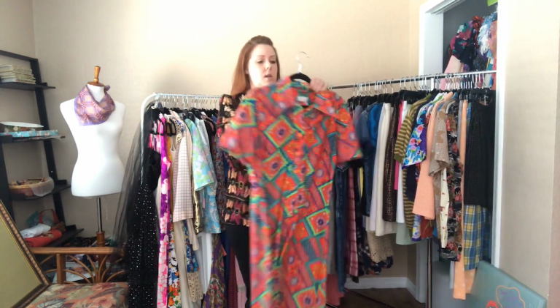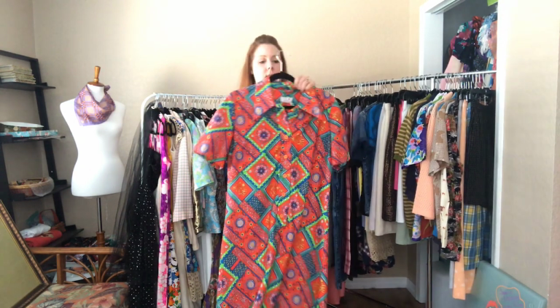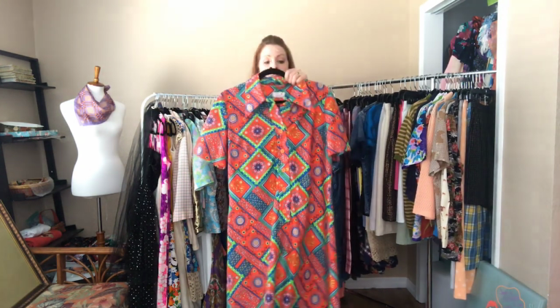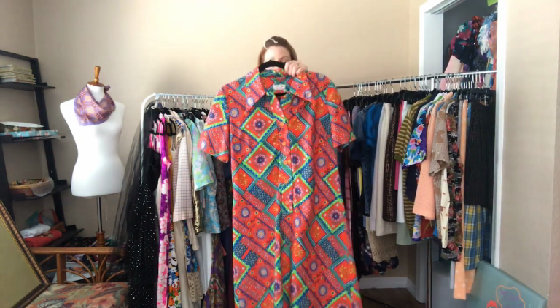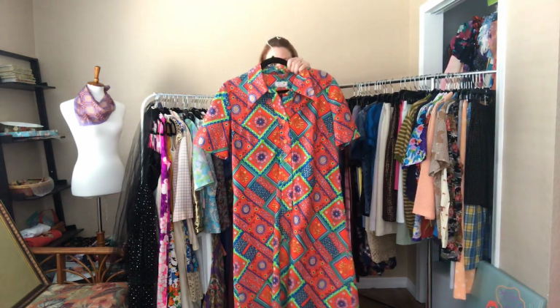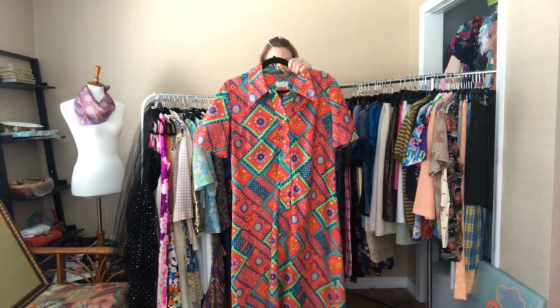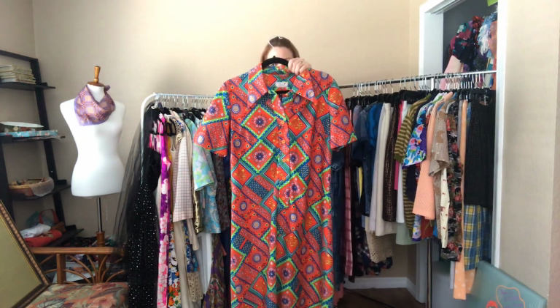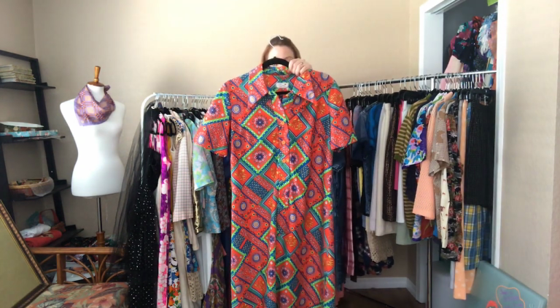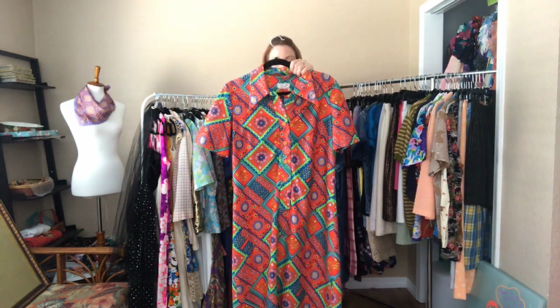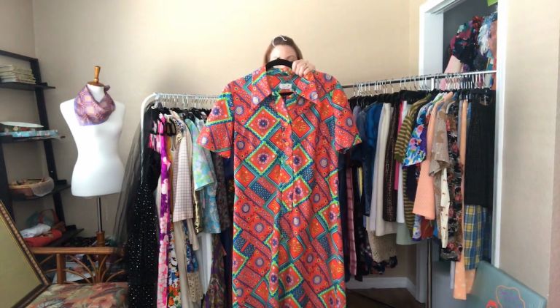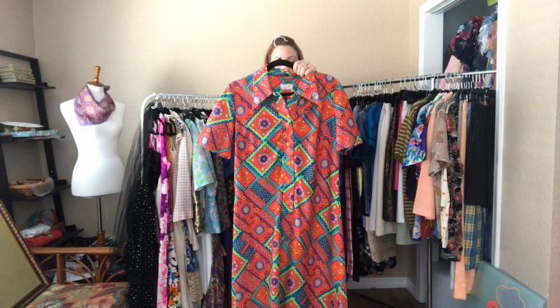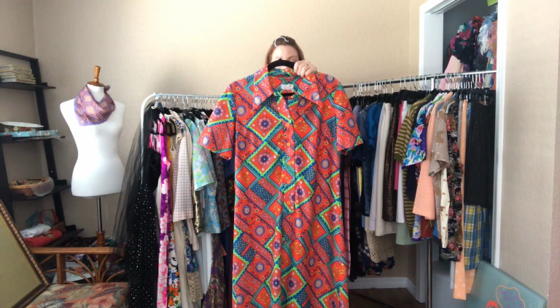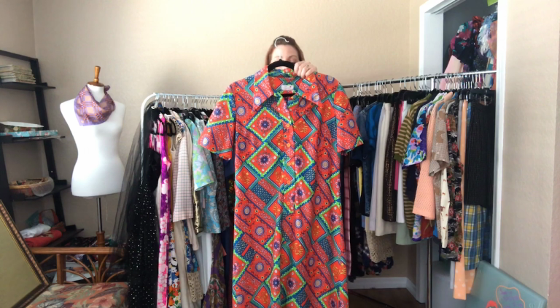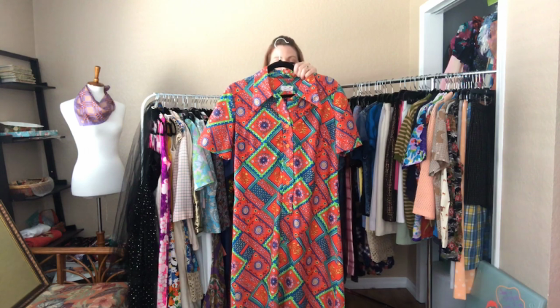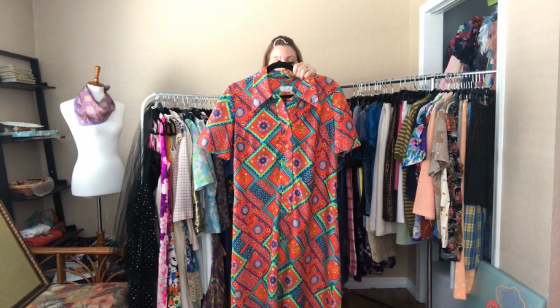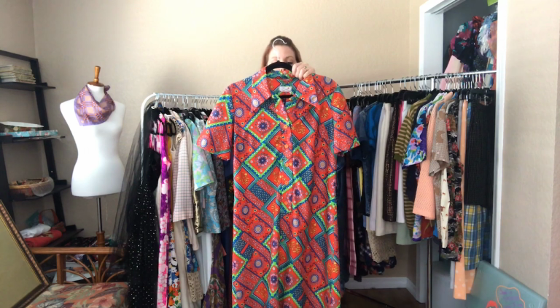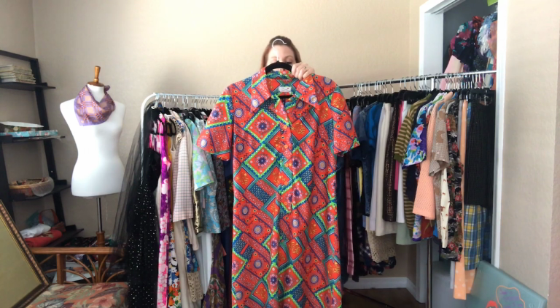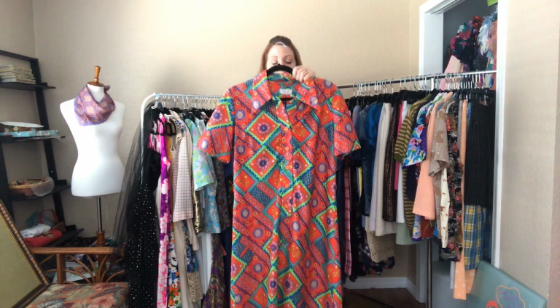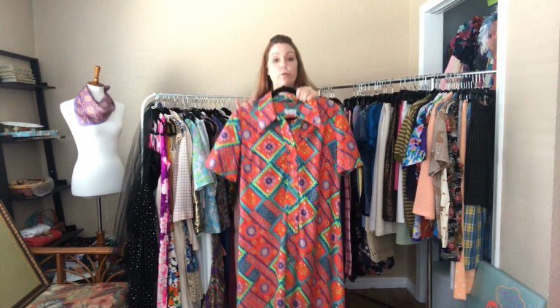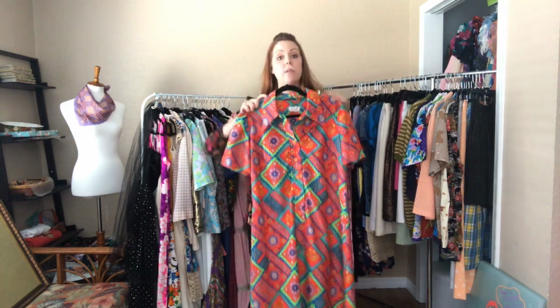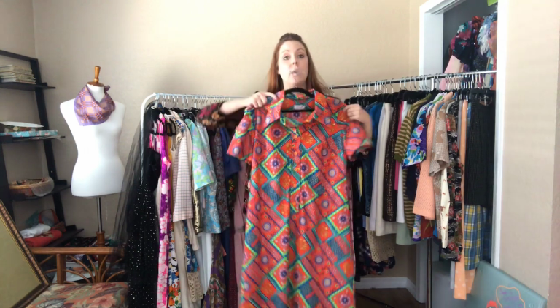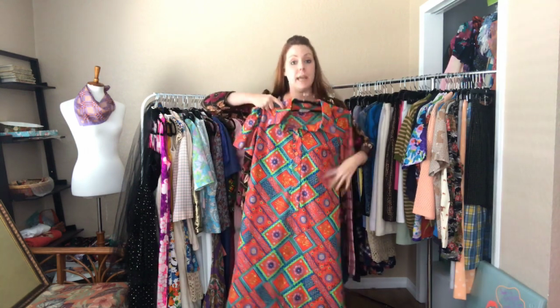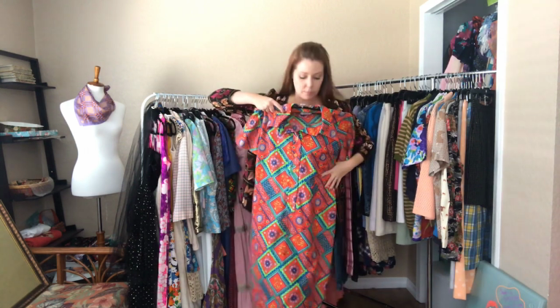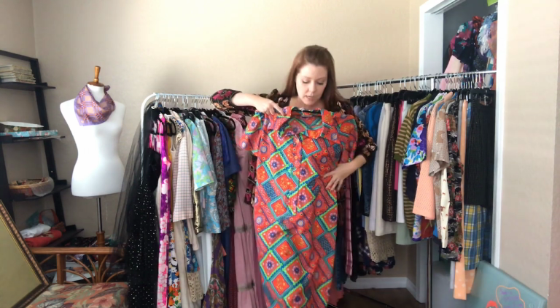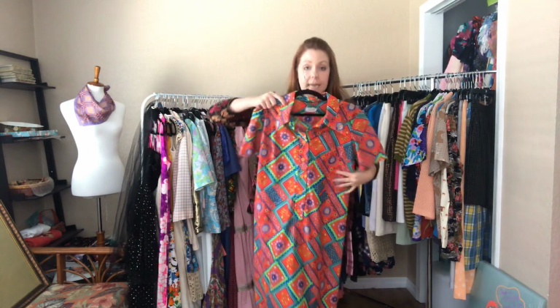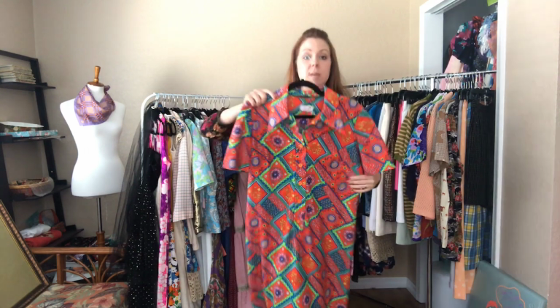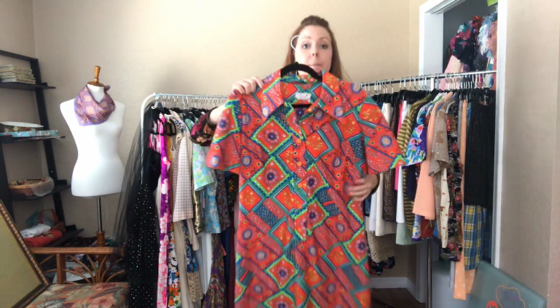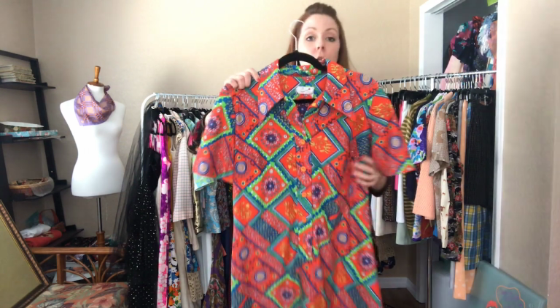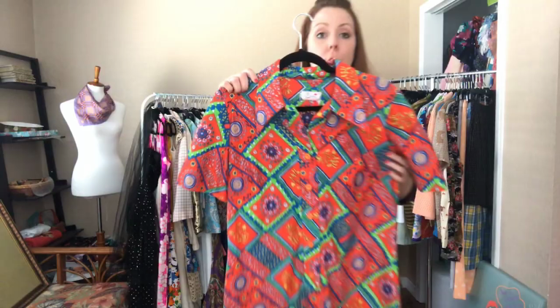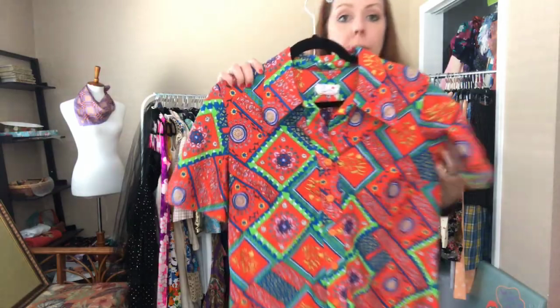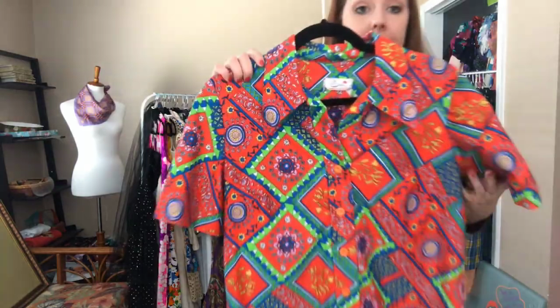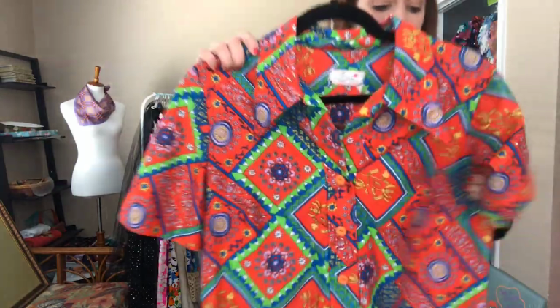And then this super fun one — it is a 44 bust, 40 waist, 44 hip, hitting me below my knees.